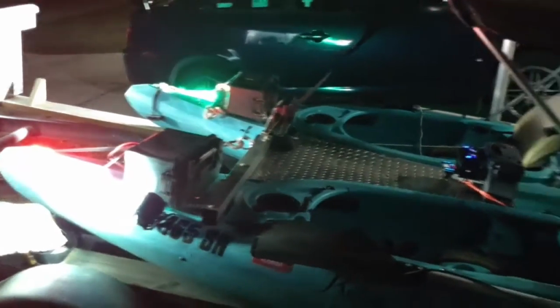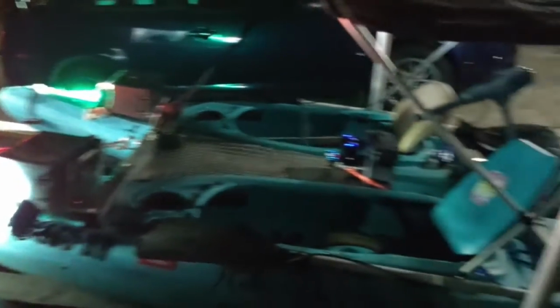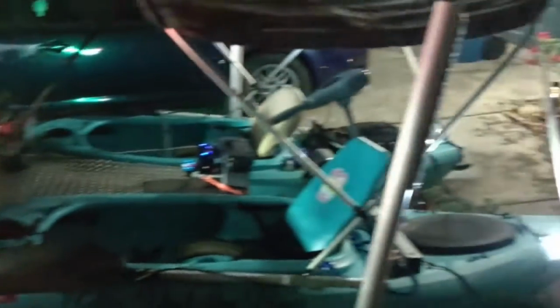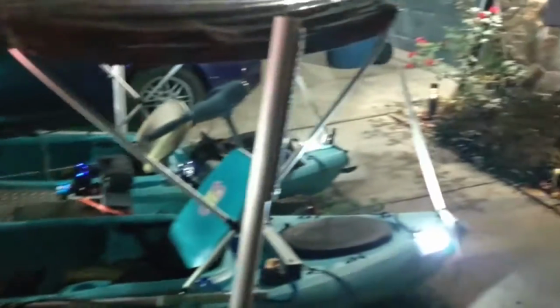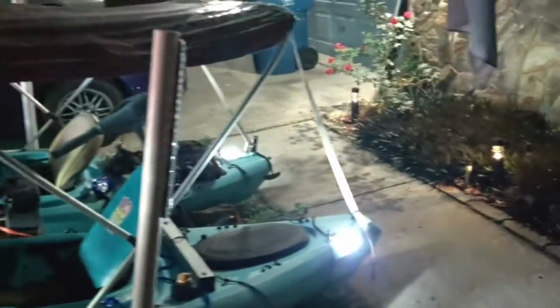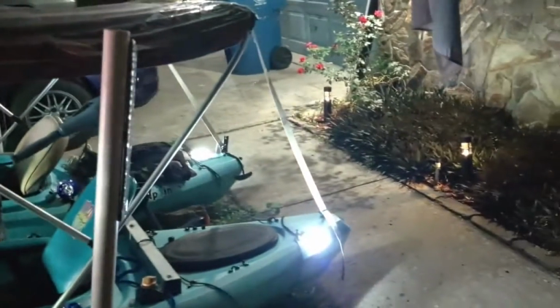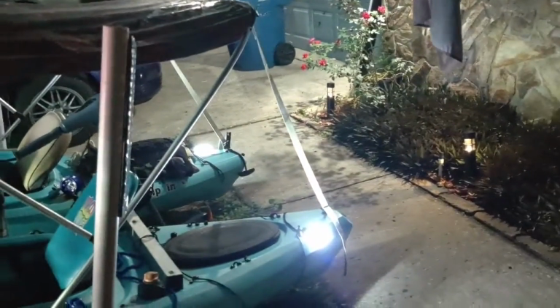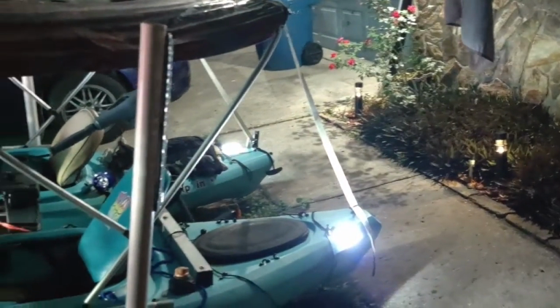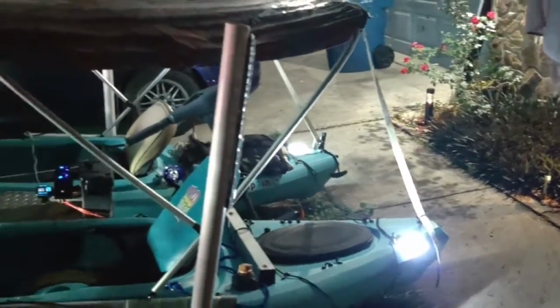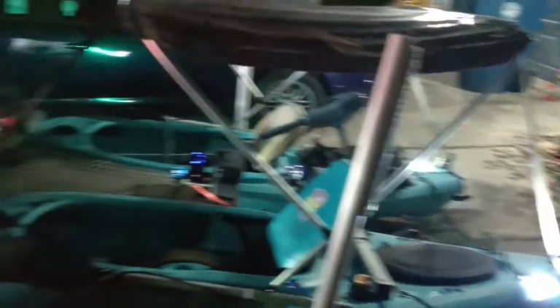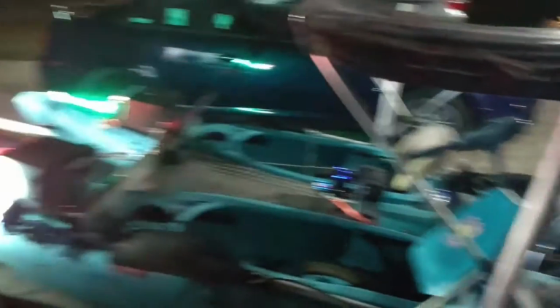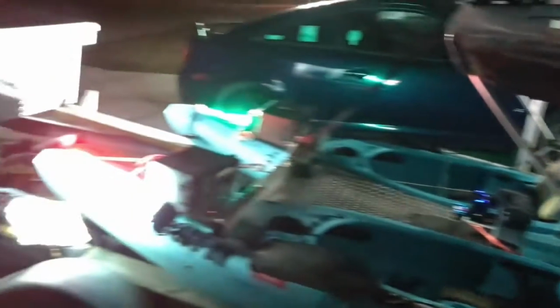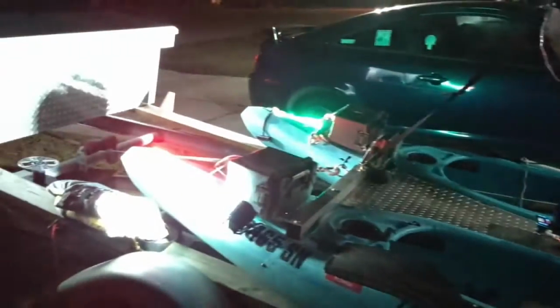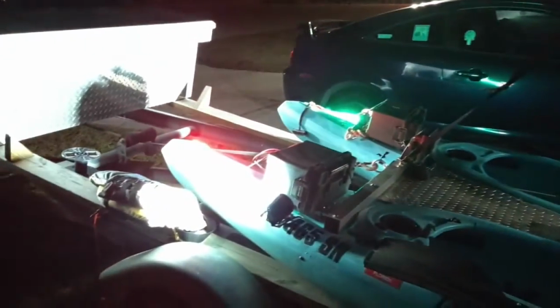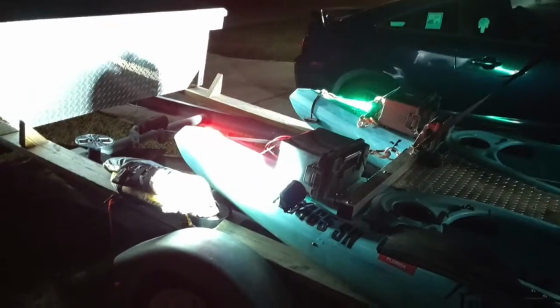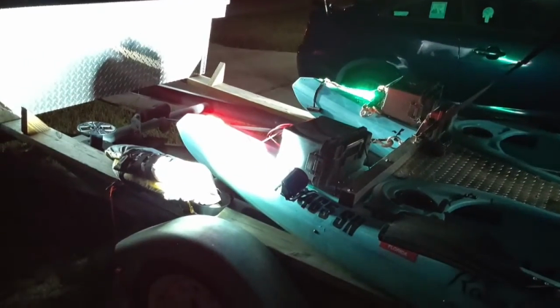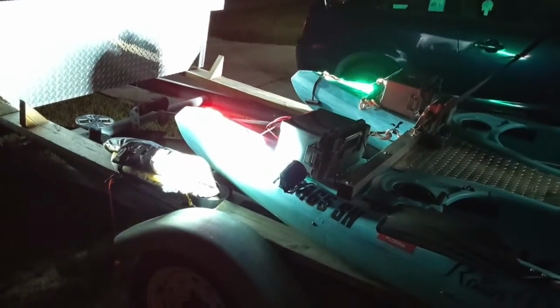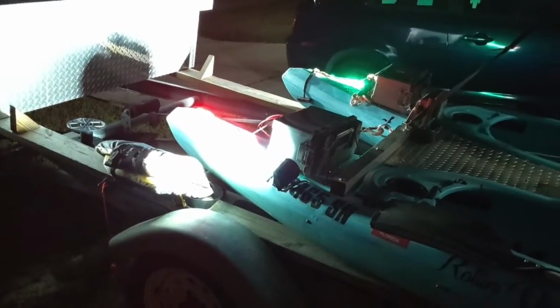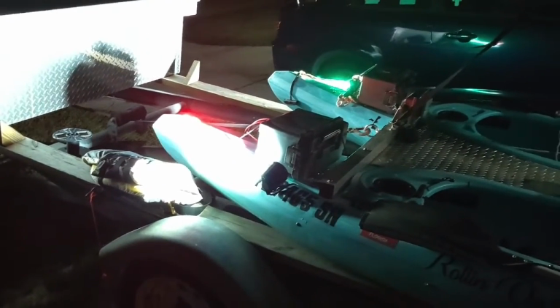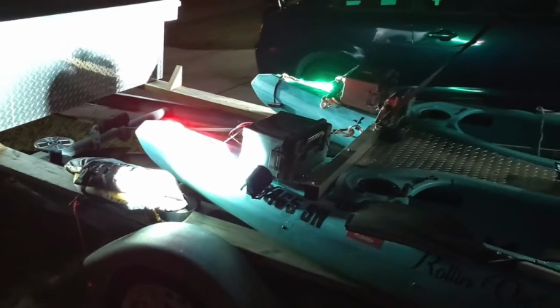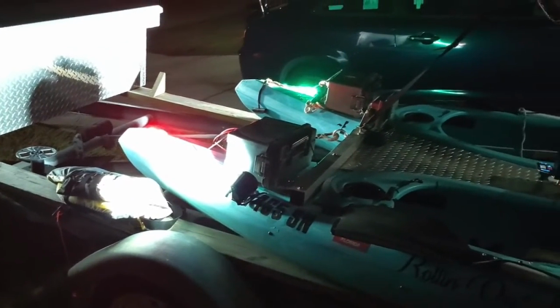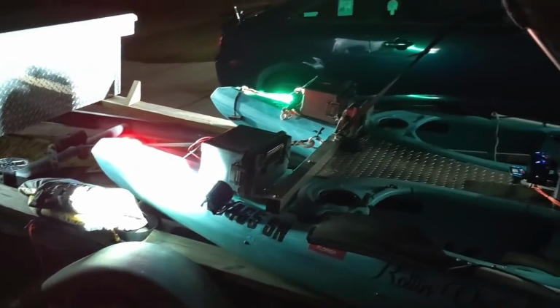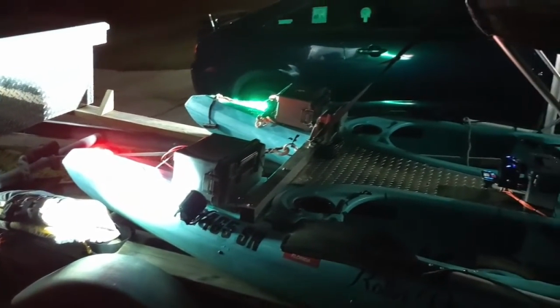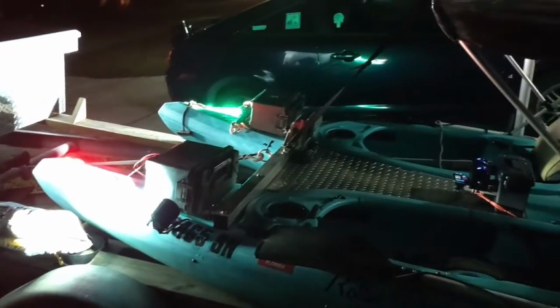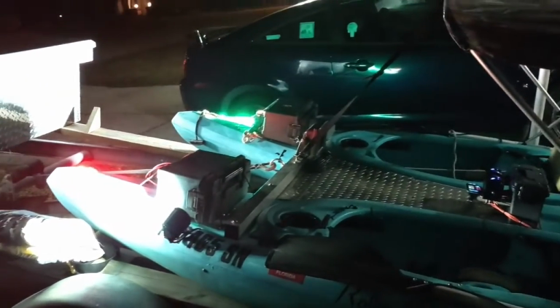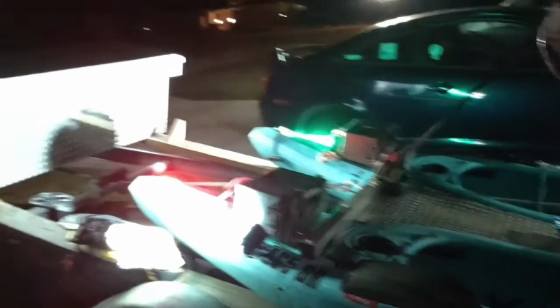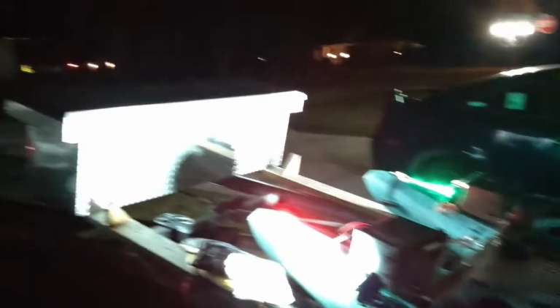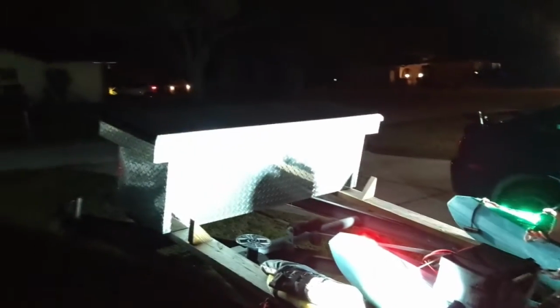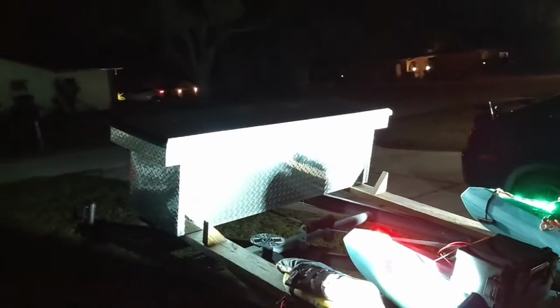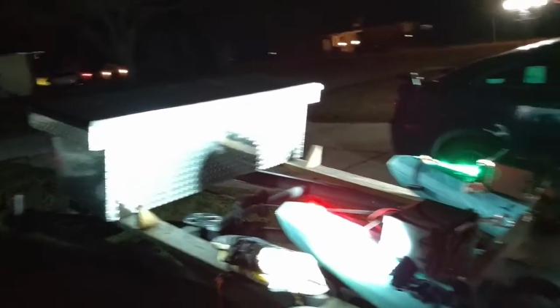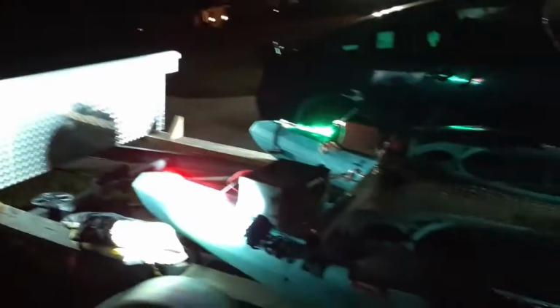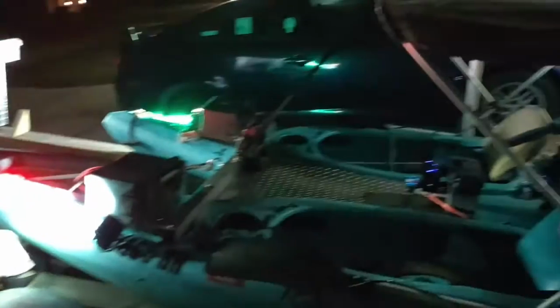Those lights are bright enough — if you don't see them, you're freaking drunk or blind. But yeah, those are good and bright.